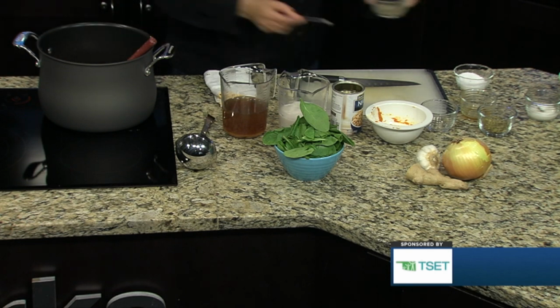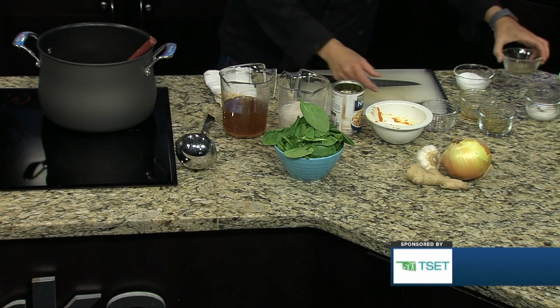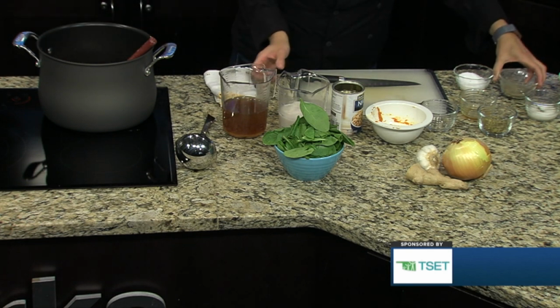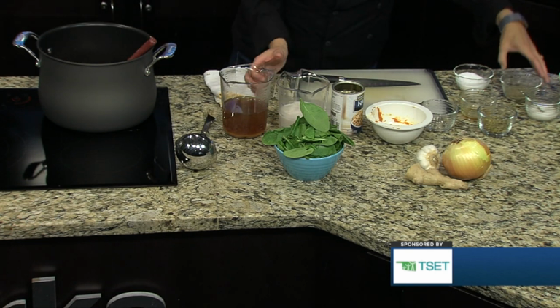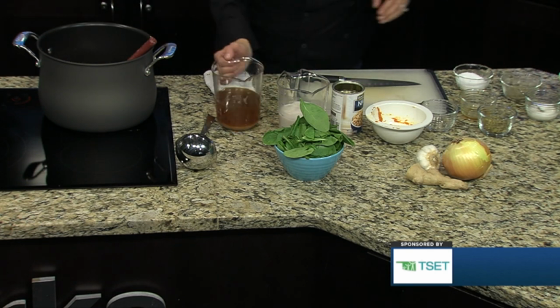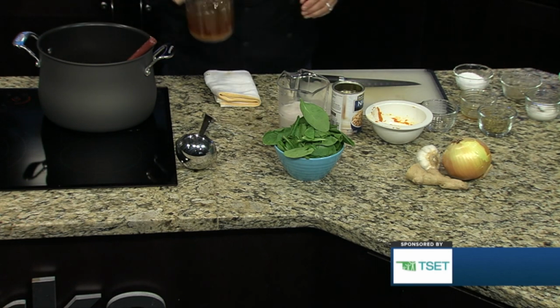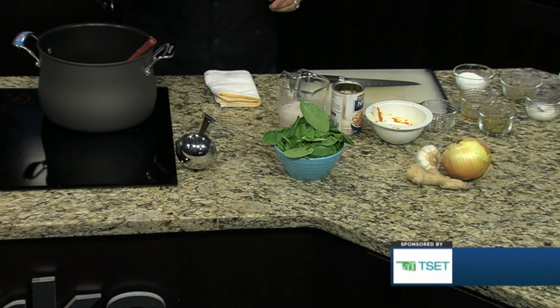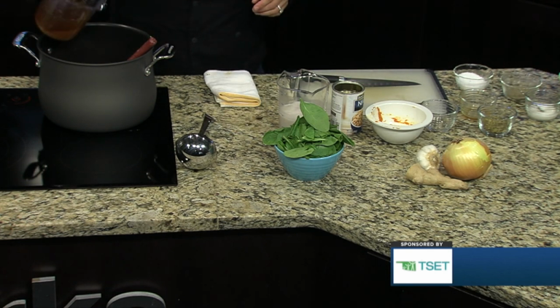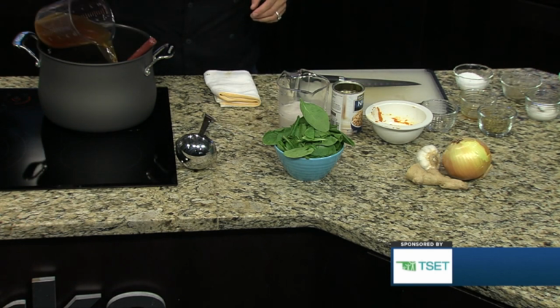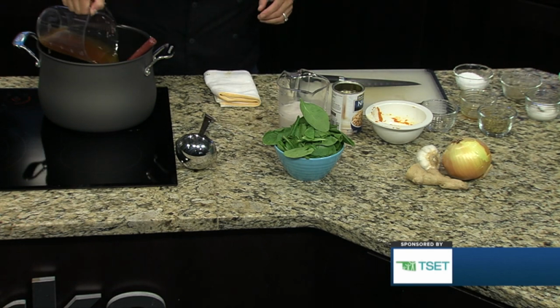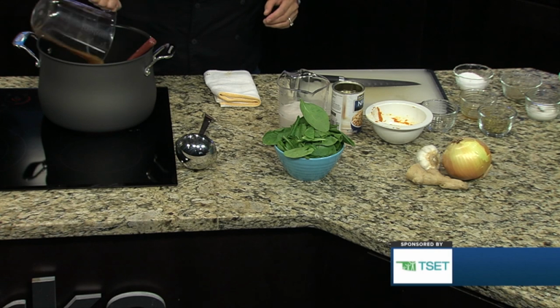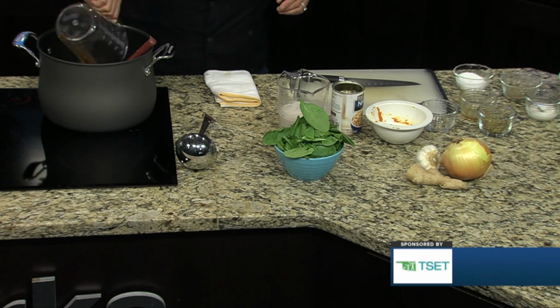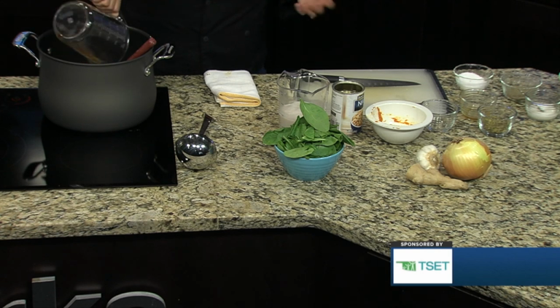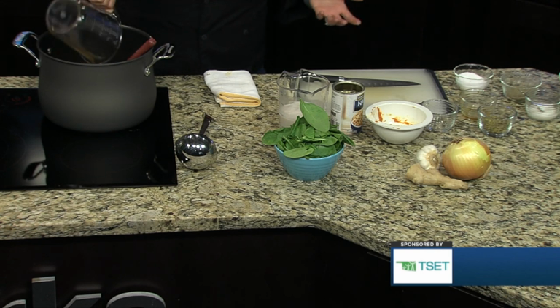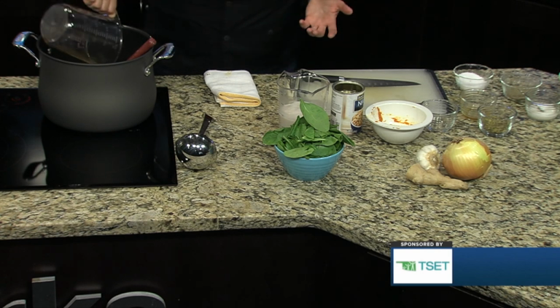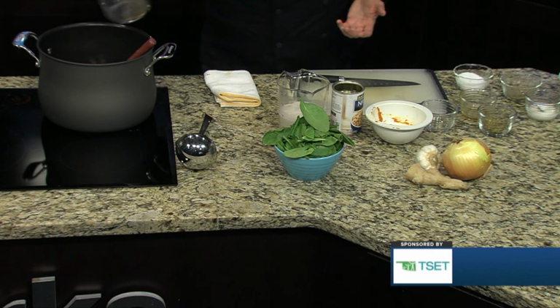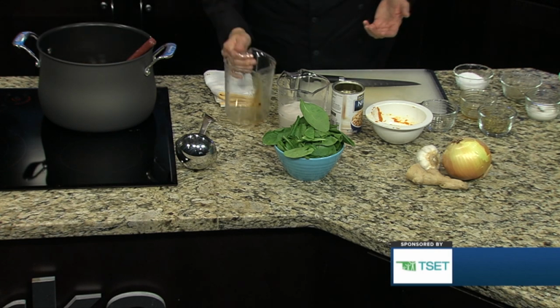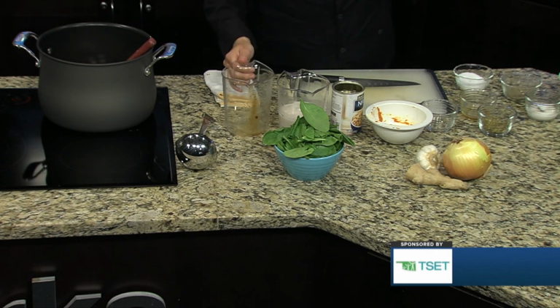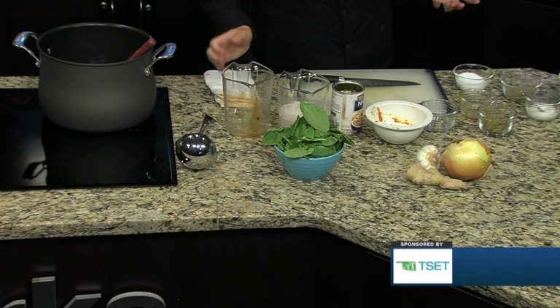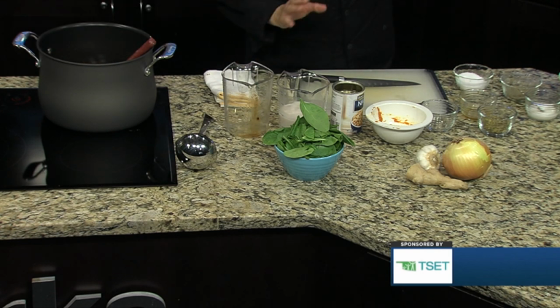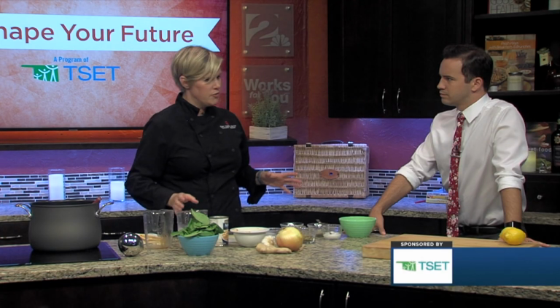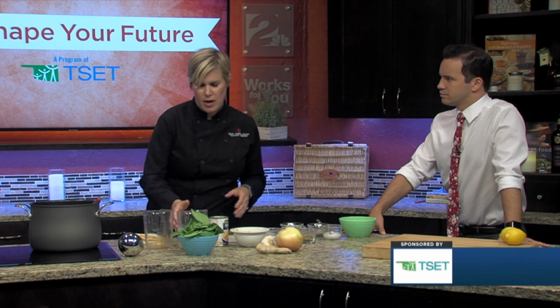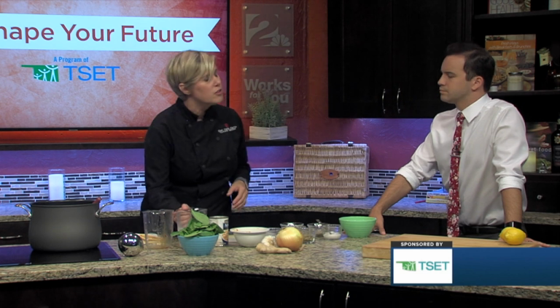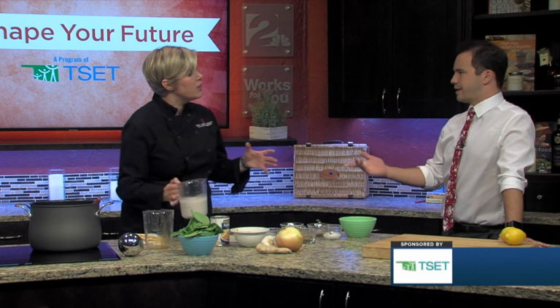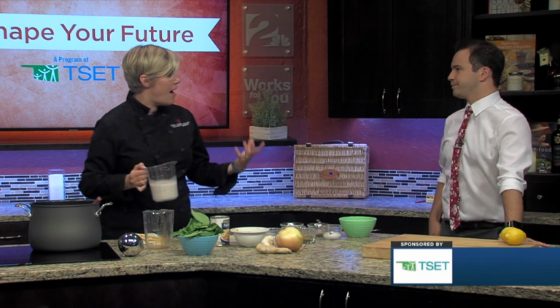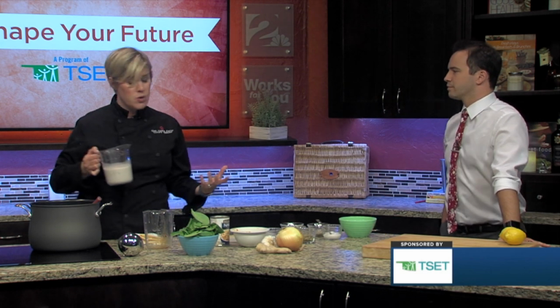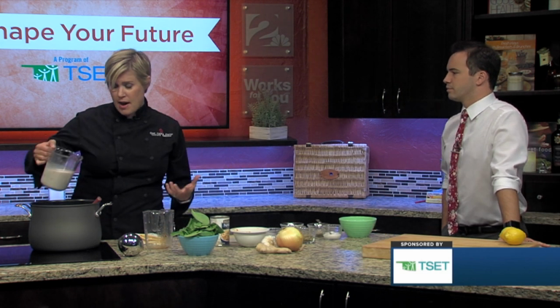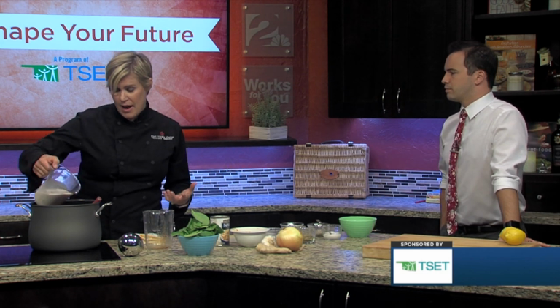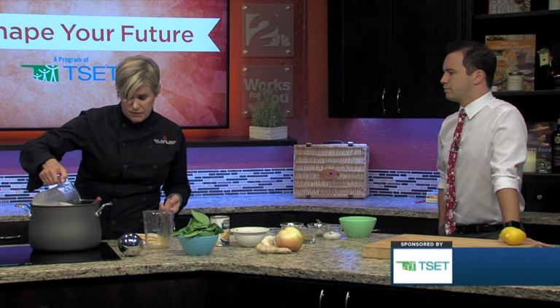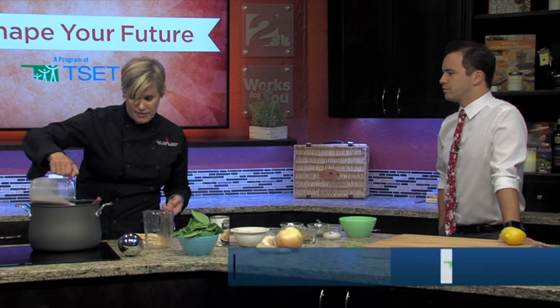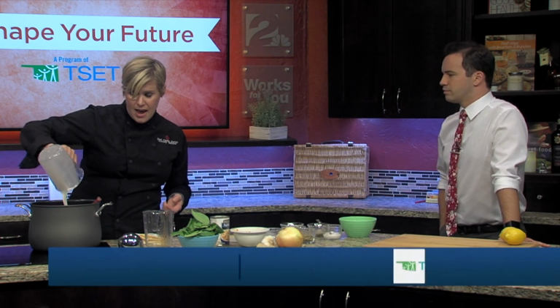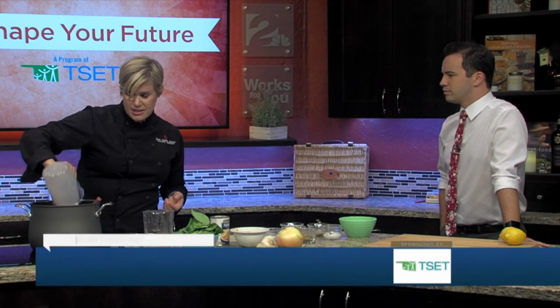All of that is going to go right in, as well as some vegetable stock that we've already made up from a base. If you have homemade vegetable stock, that's great too. If you don't have any stock, use water — this has a lot of flavor, so don't feel like you have to add the stock if you don't have it.